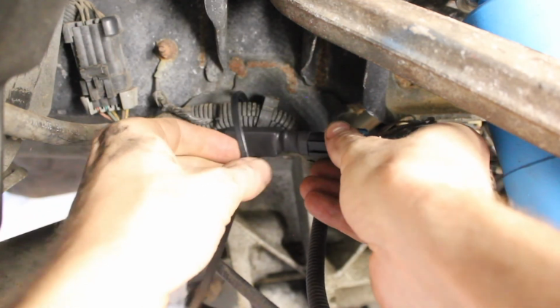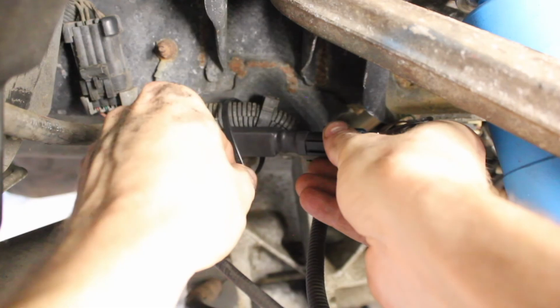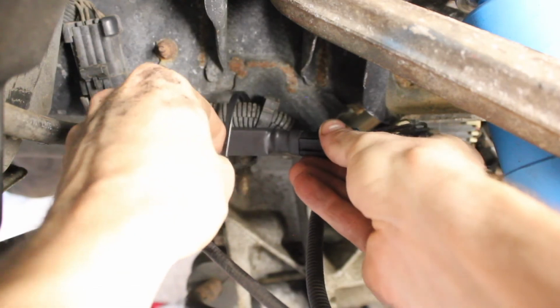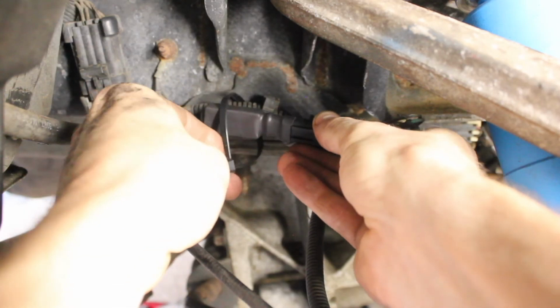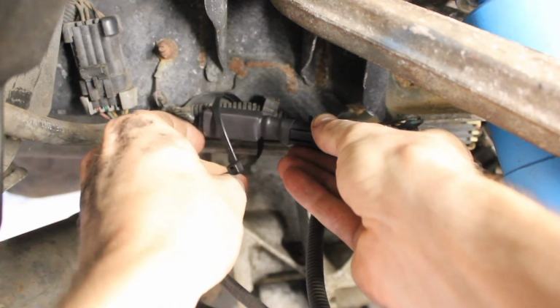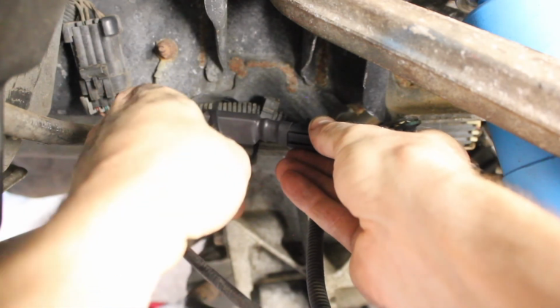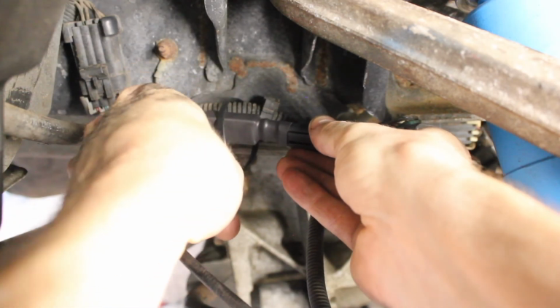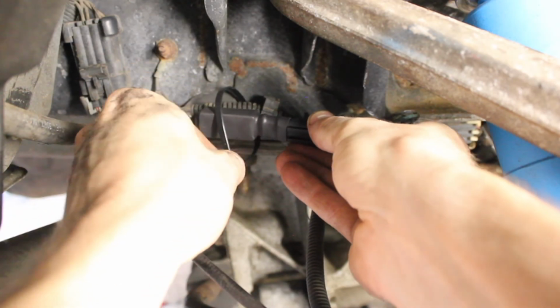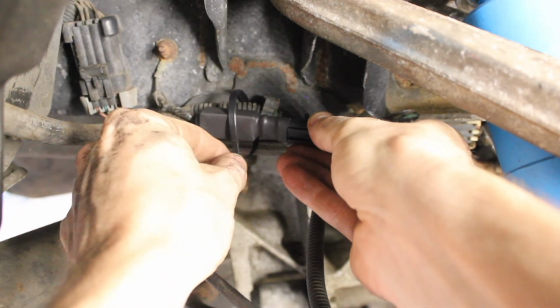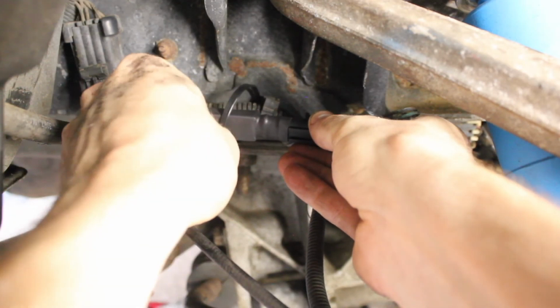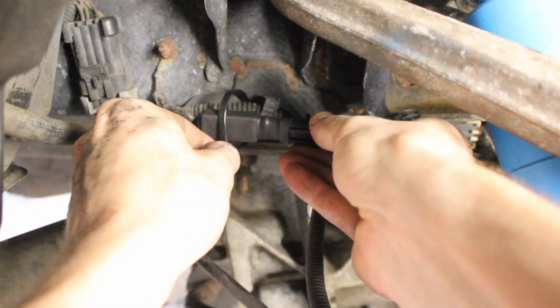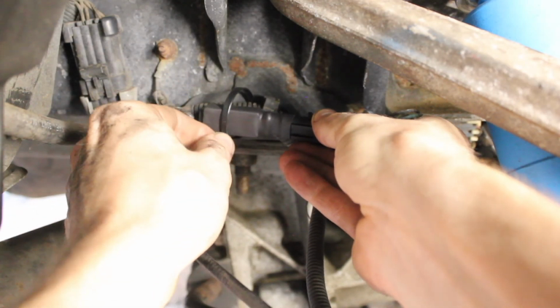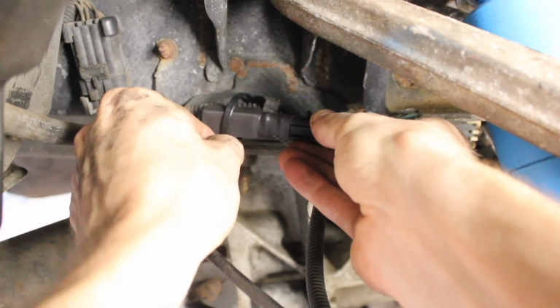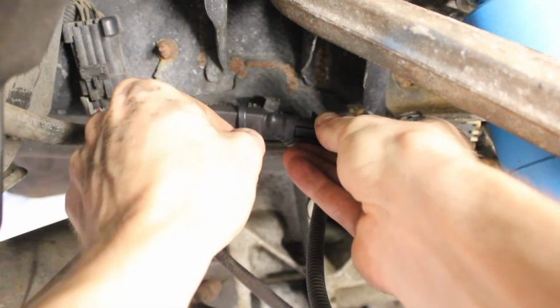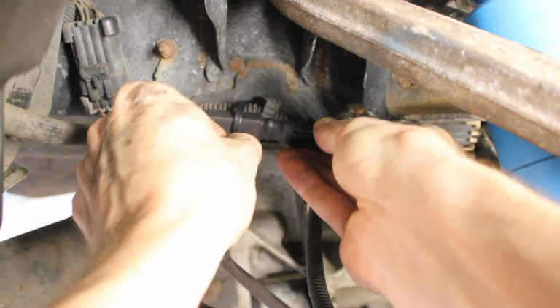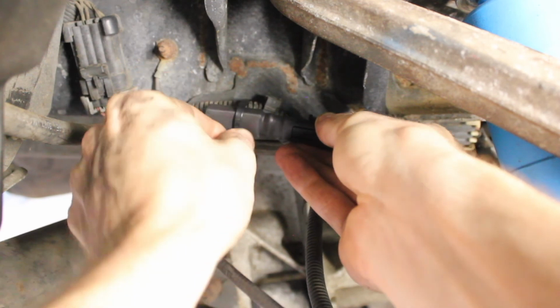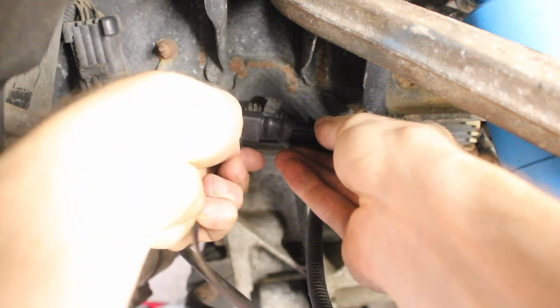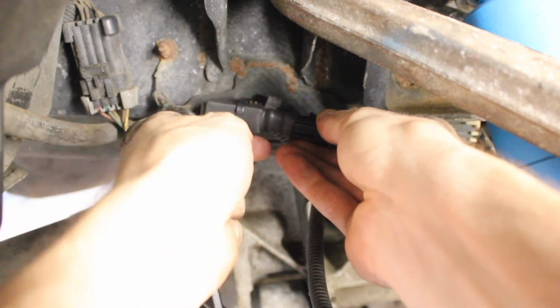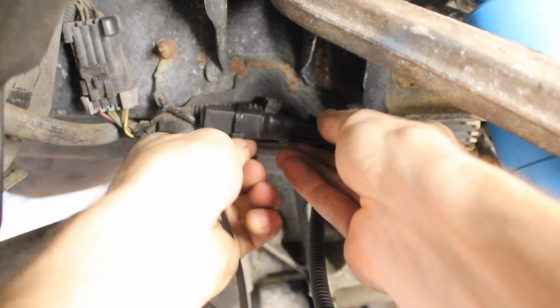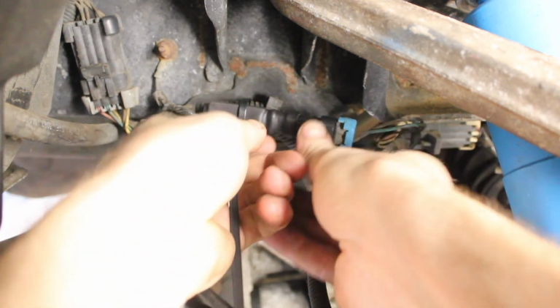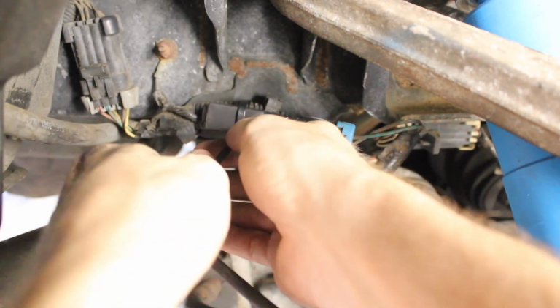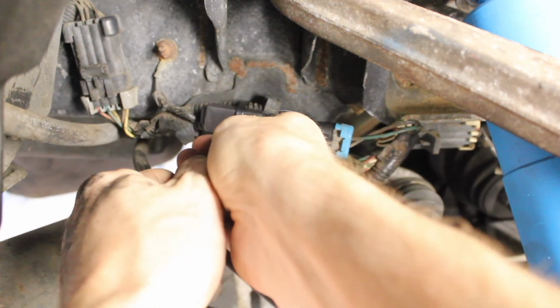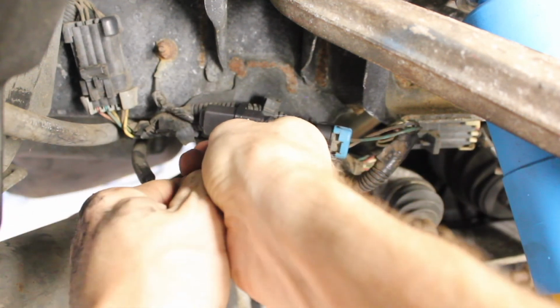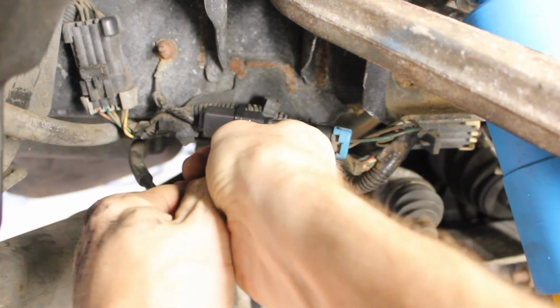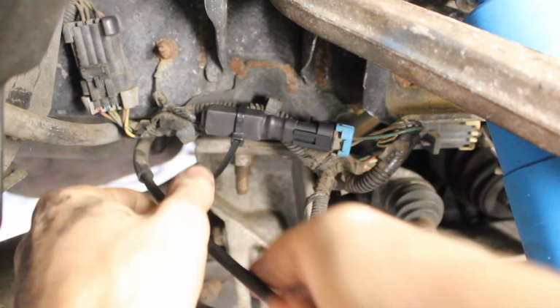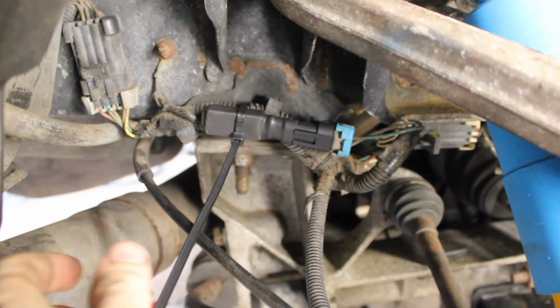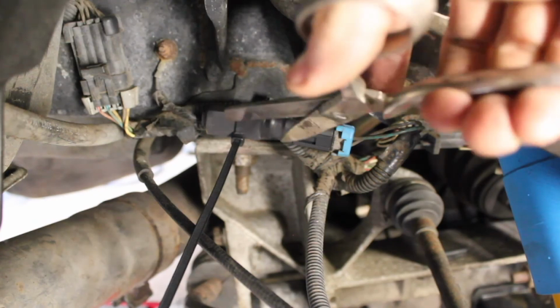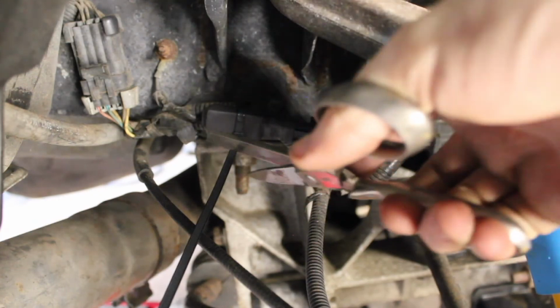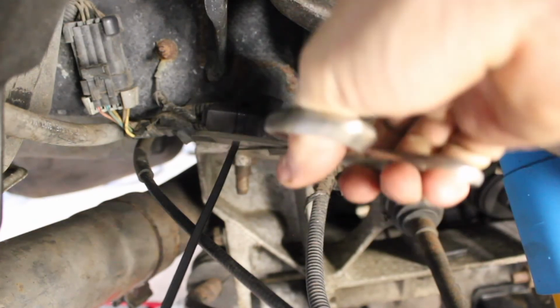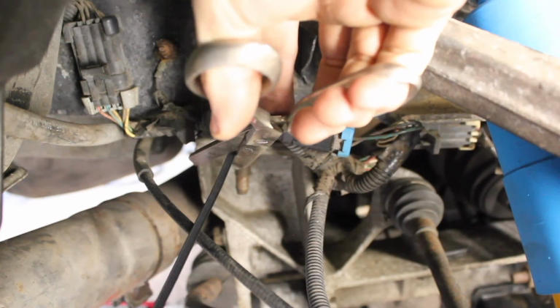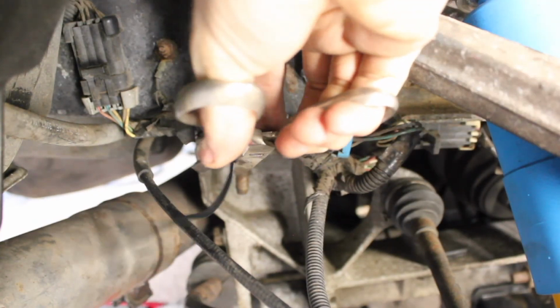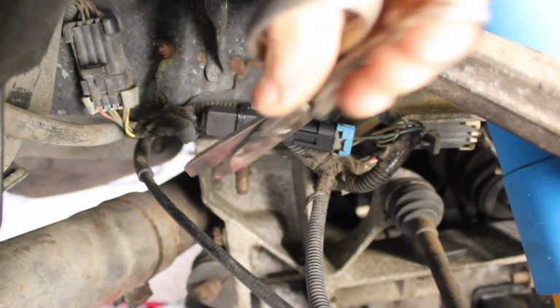Next, we will grab our bypass and secure it to the wiring harness on the rectangular end. In my case, this is the most secure place to fasten the unit to the chassis. Make sure you avoid any places that get excessively hot.